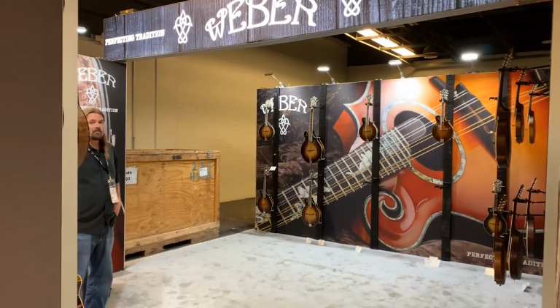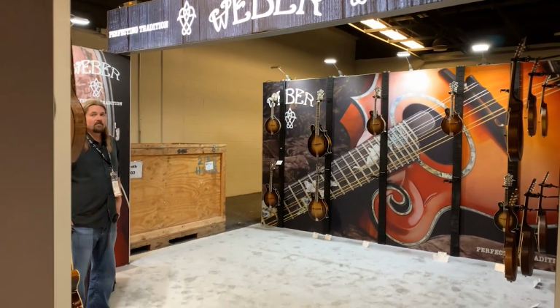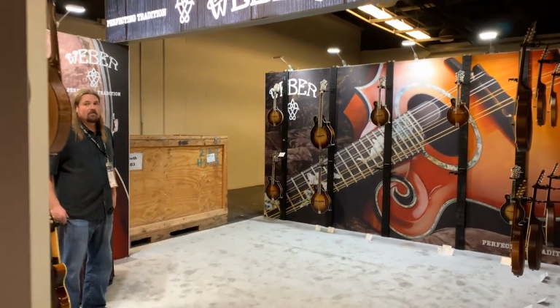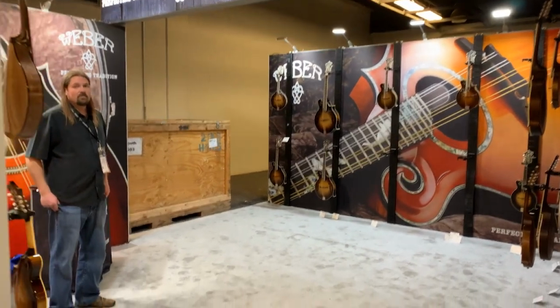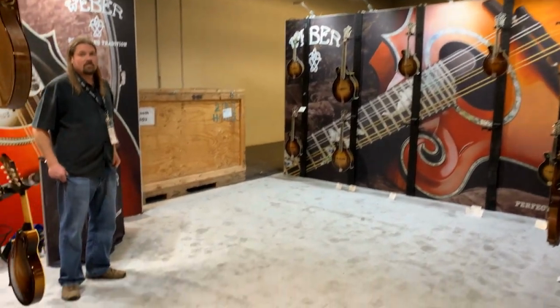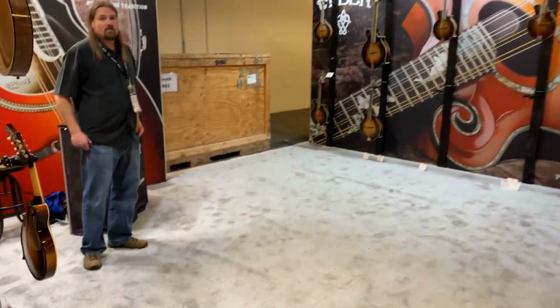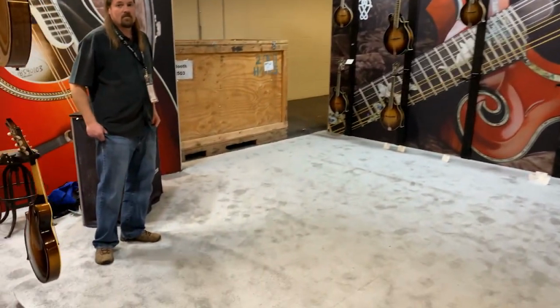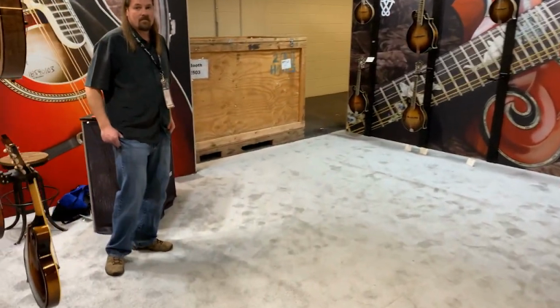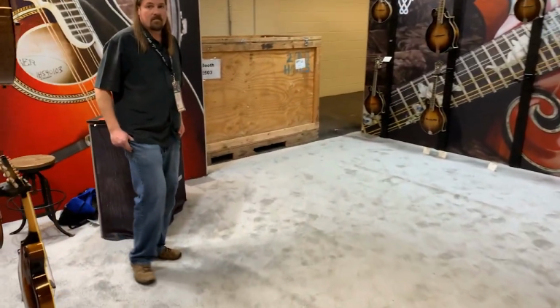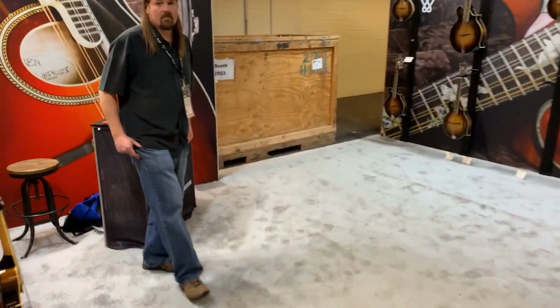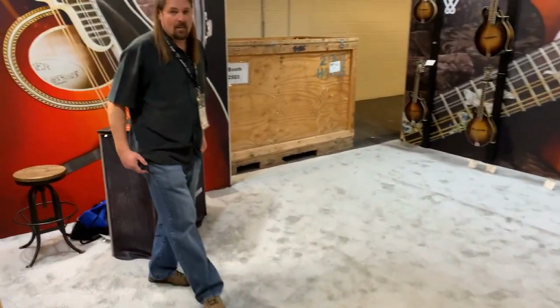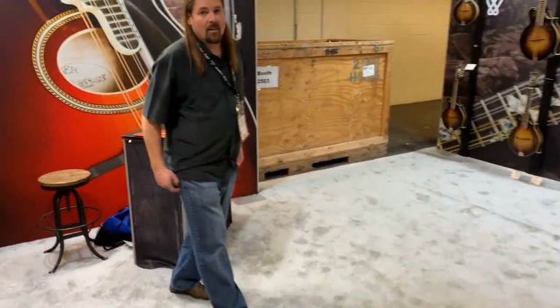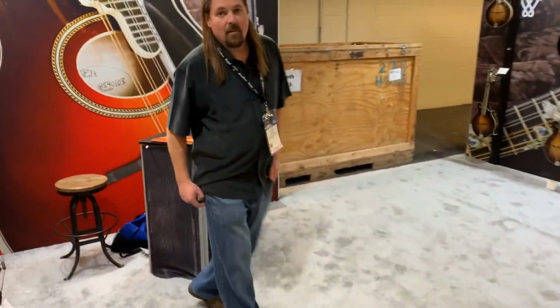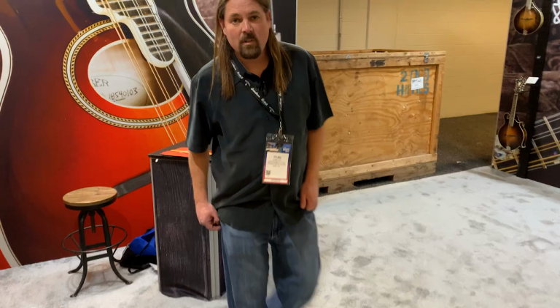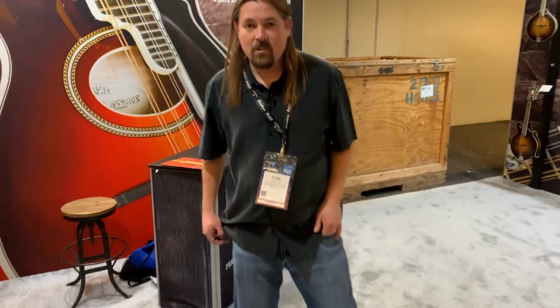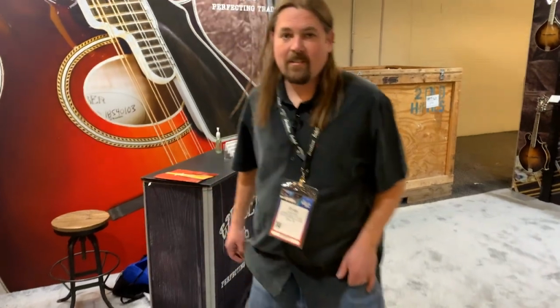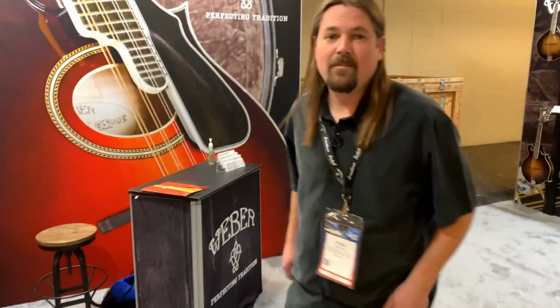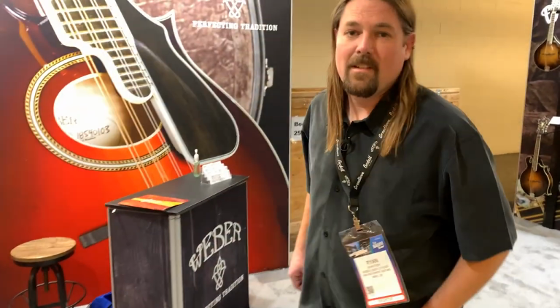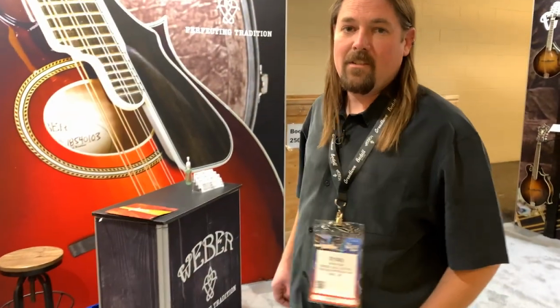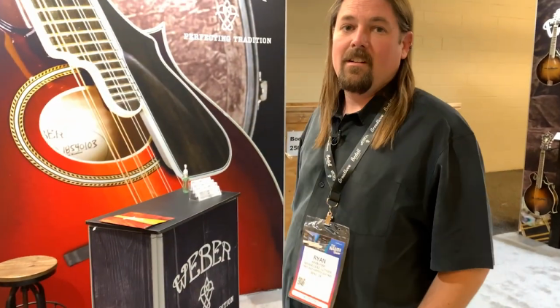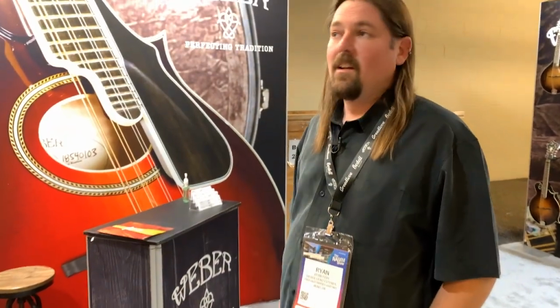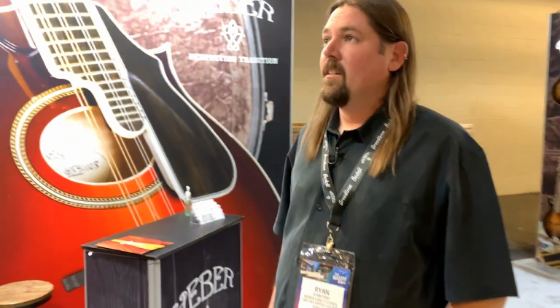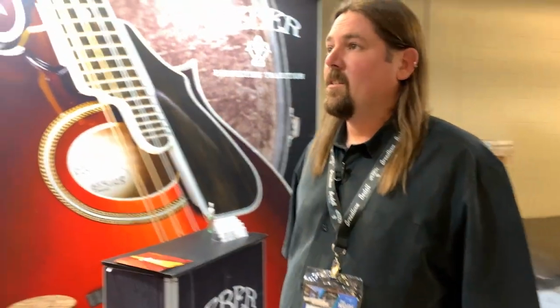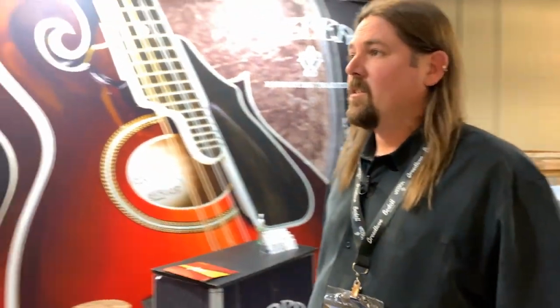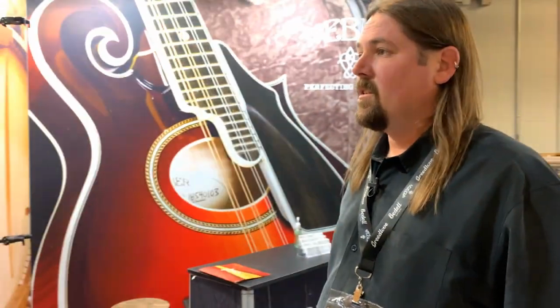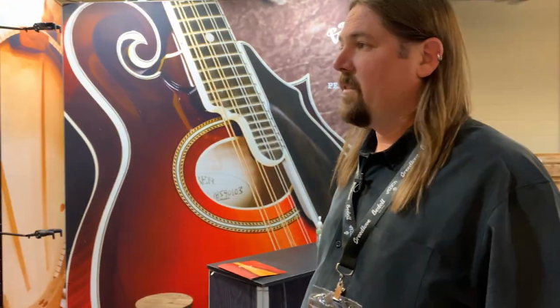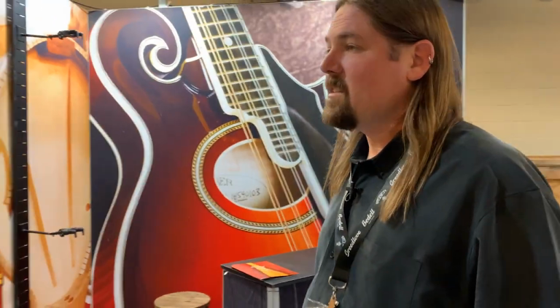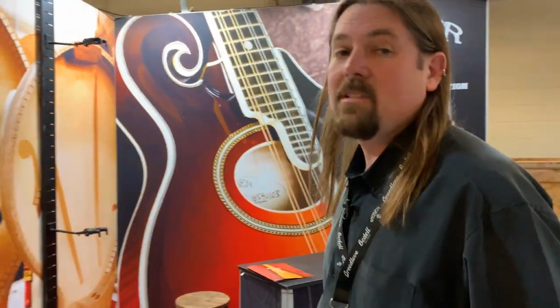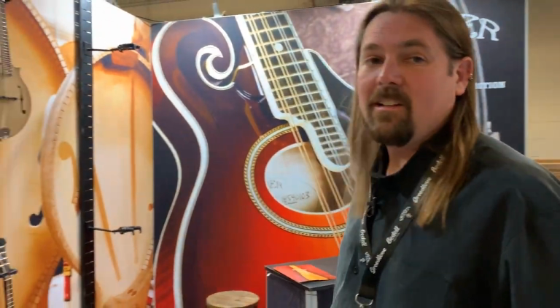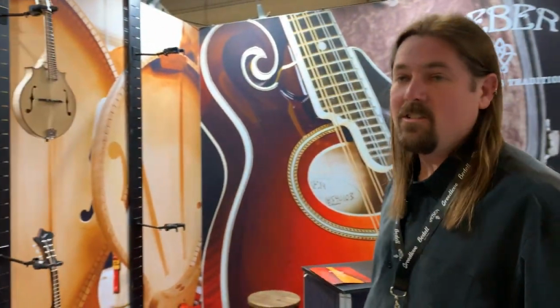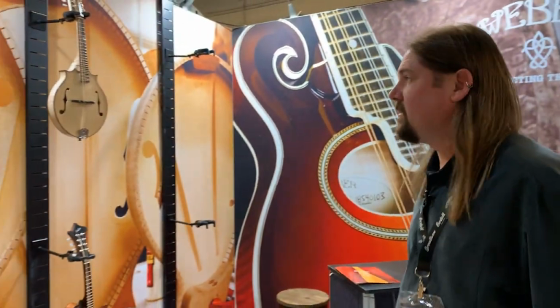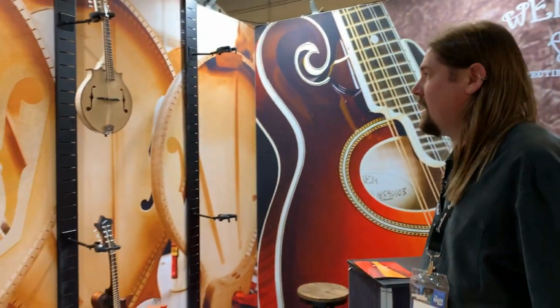Ryan's one of the builders. Good morning, sir. How are you? Doing great. We've got some exciting new stuff for NAMM.